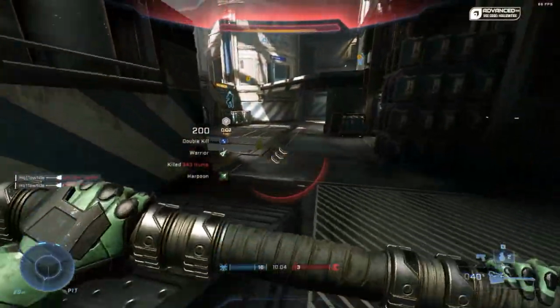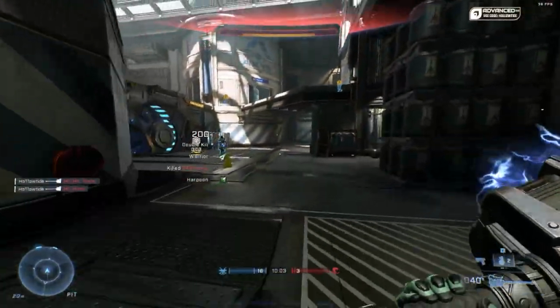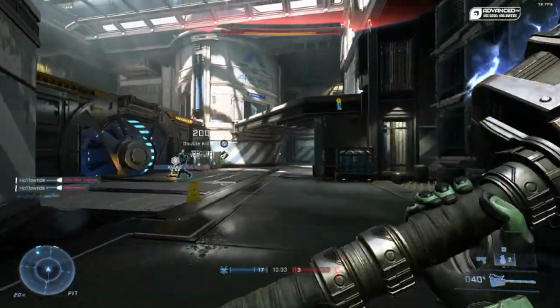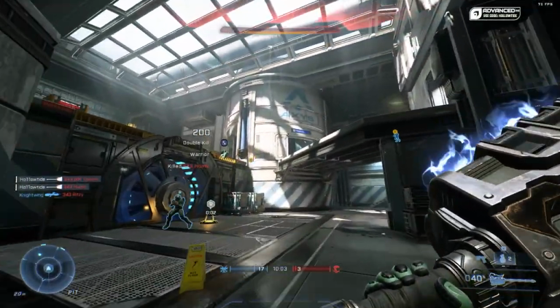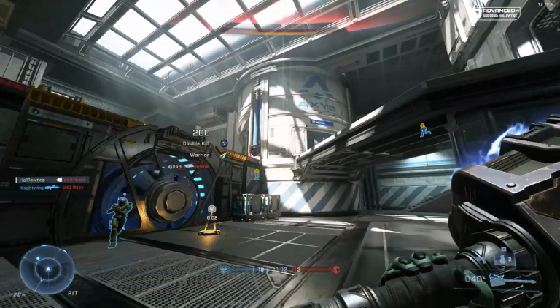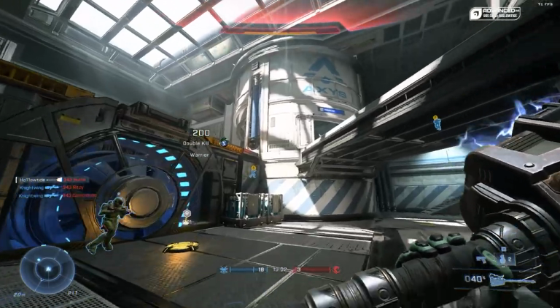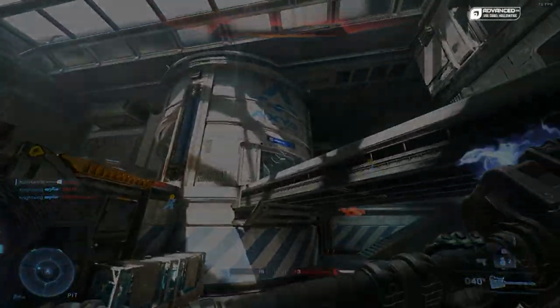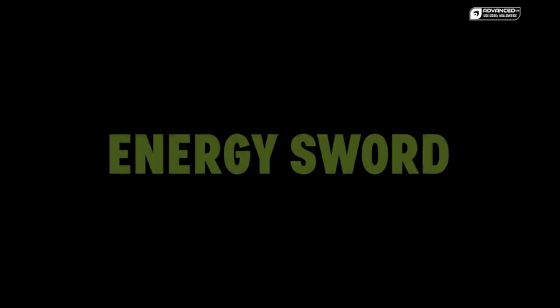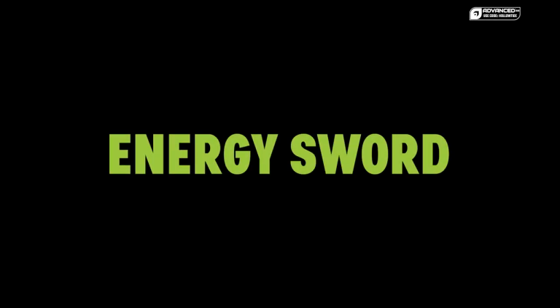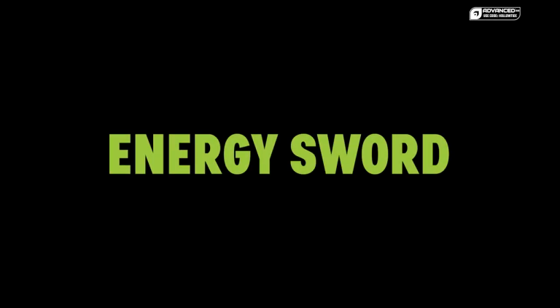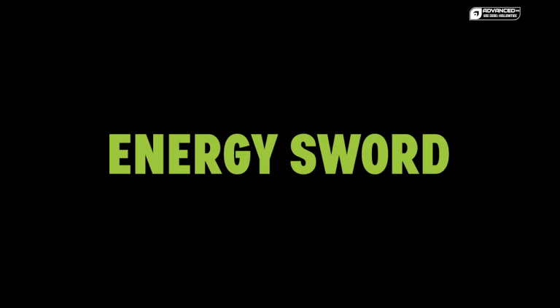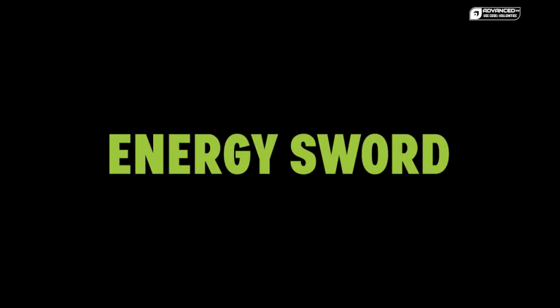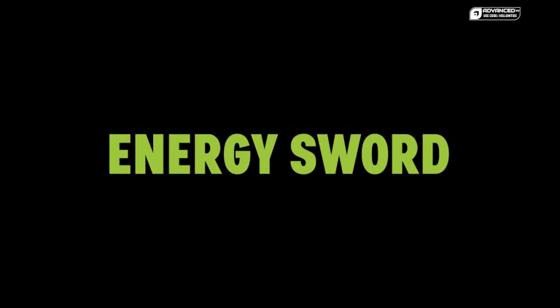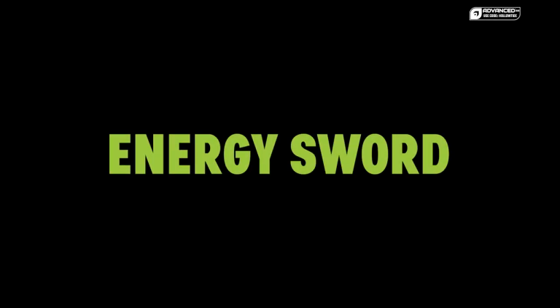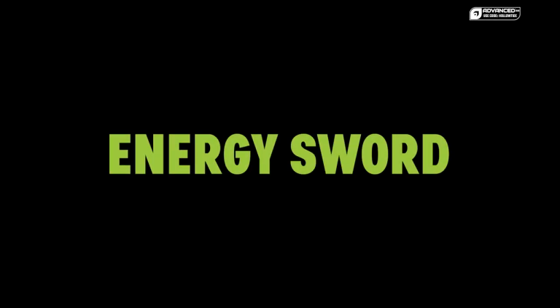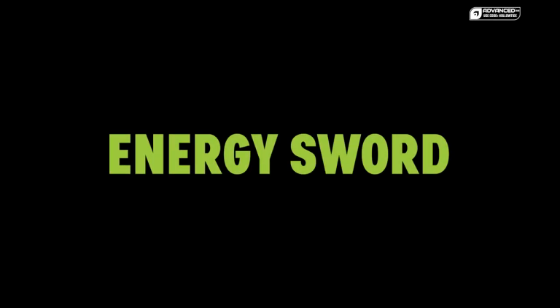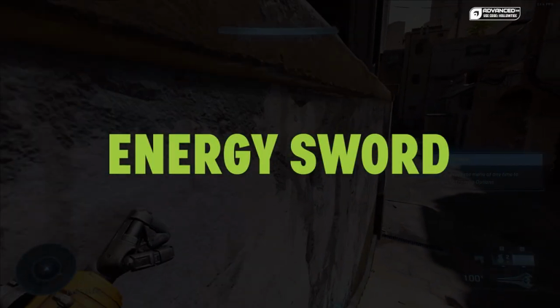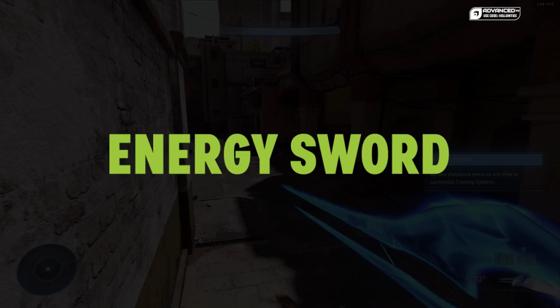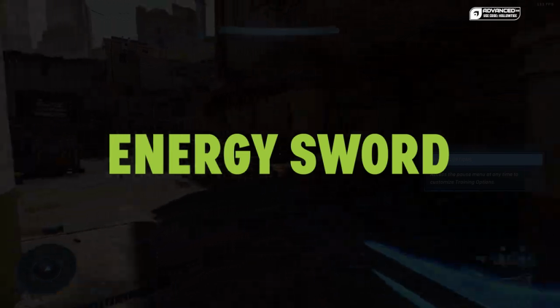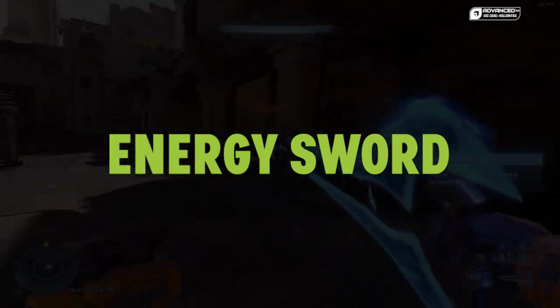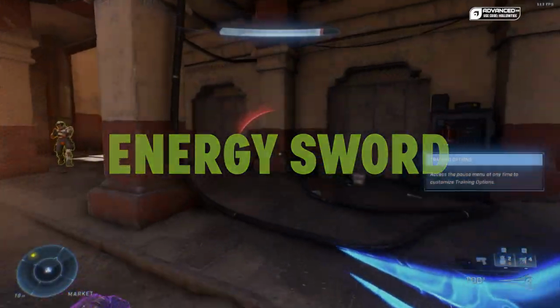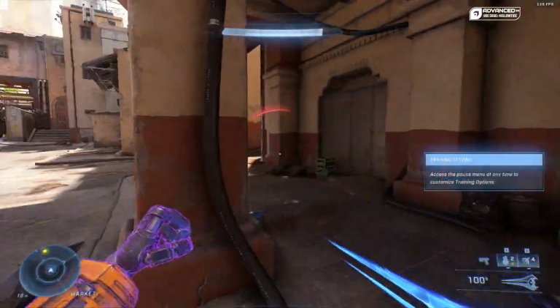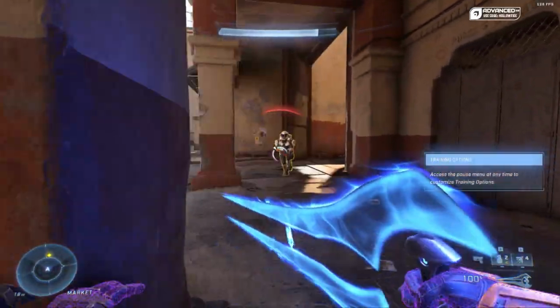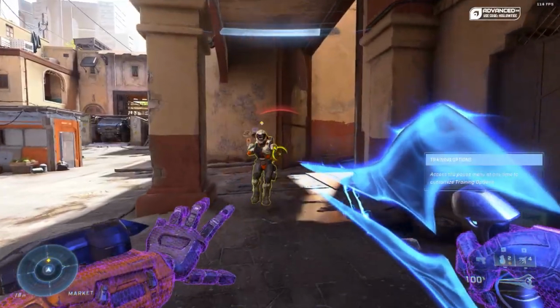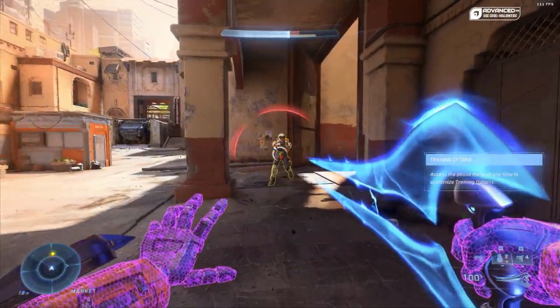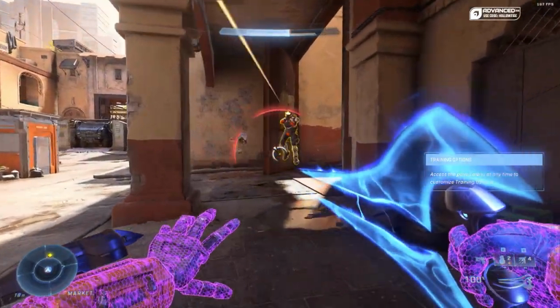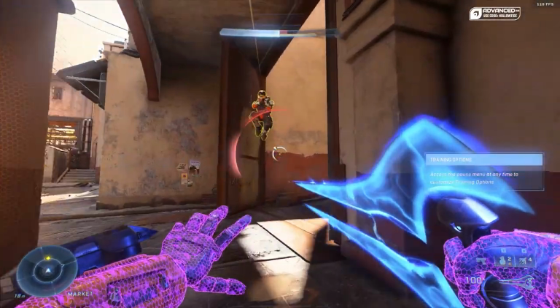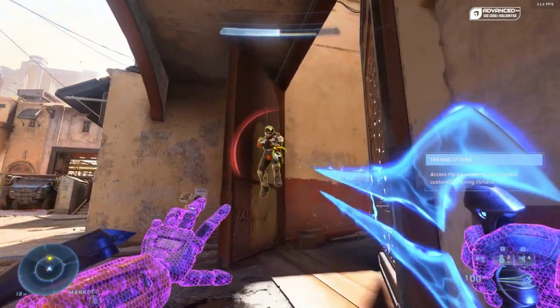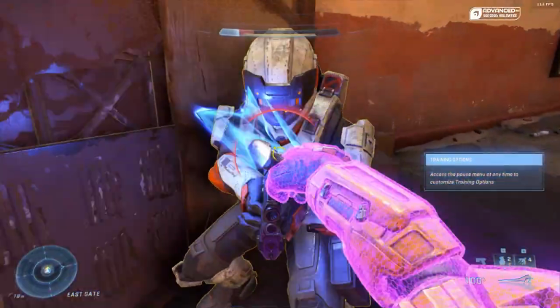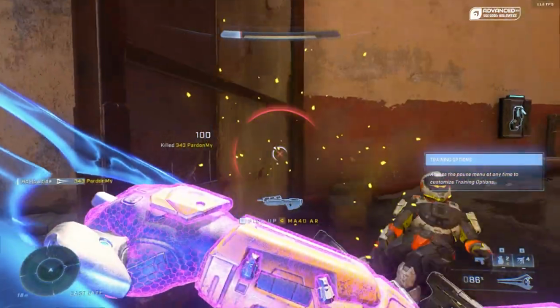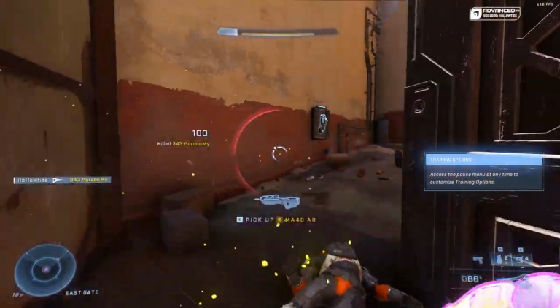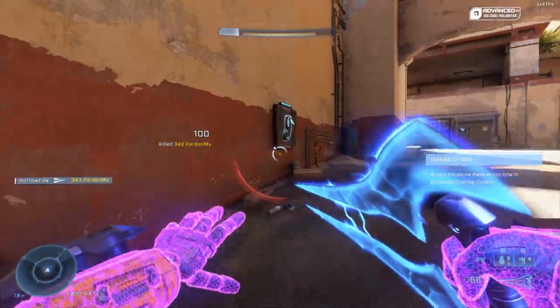Finally, we come to the Energy Sword, and what you need to do is make sure that you wait until your reticle changes colors. That way you can get that extra lunge — even though it's not as big as it used to be in the older Halo games, it's still there a little bit.